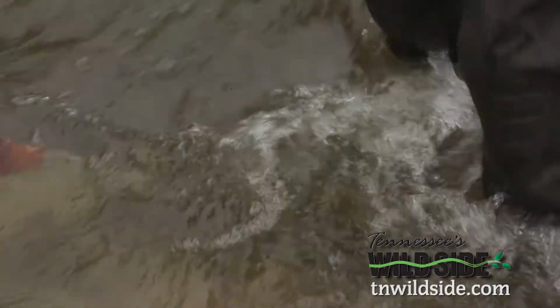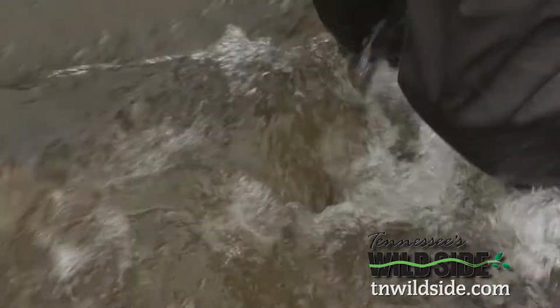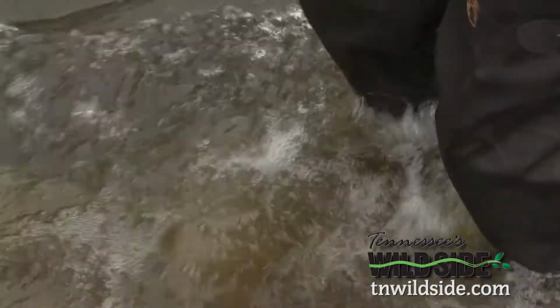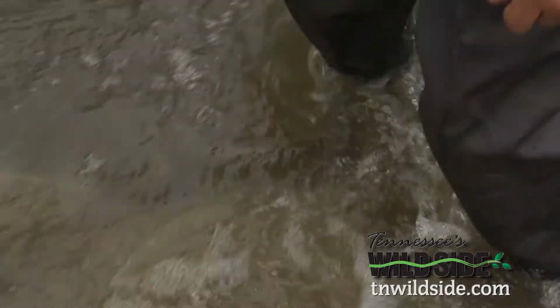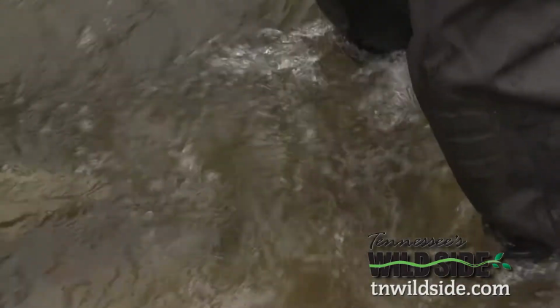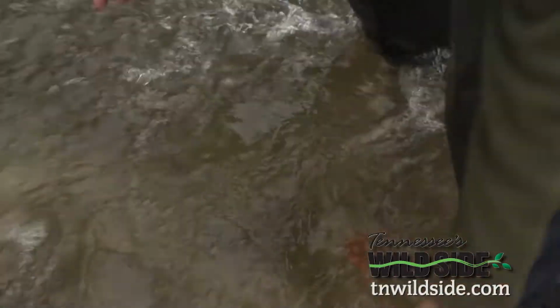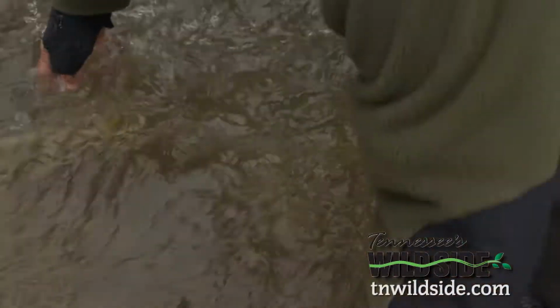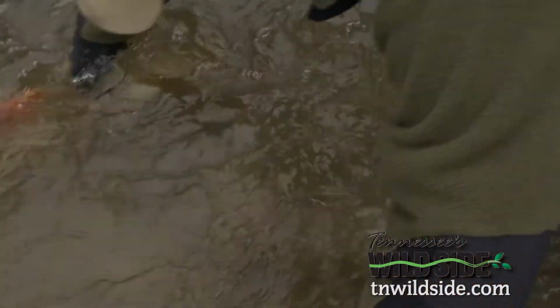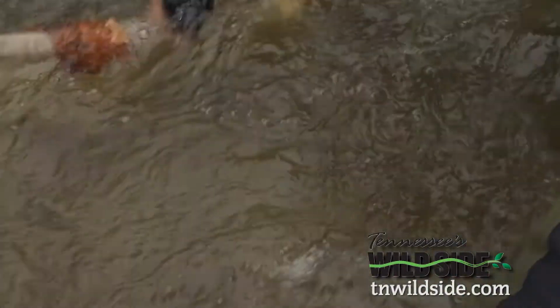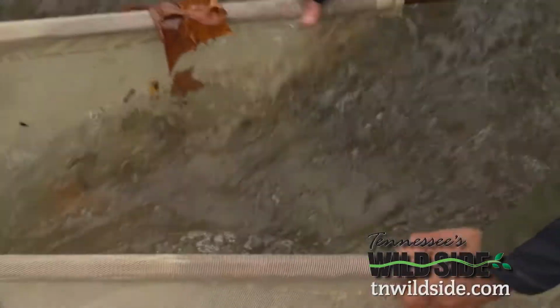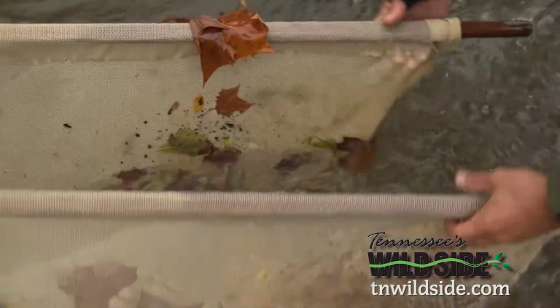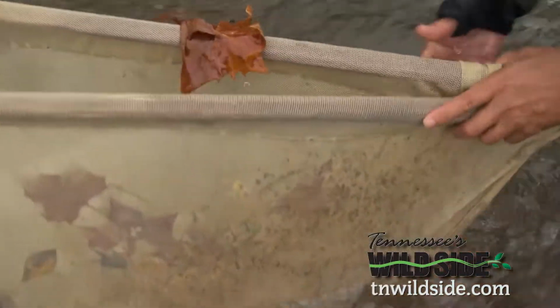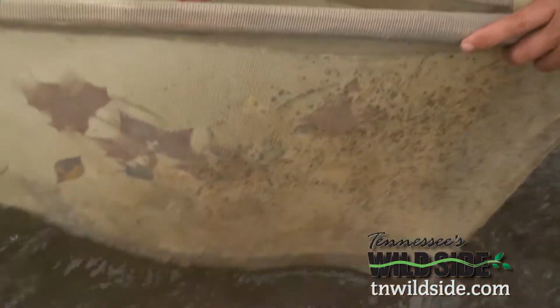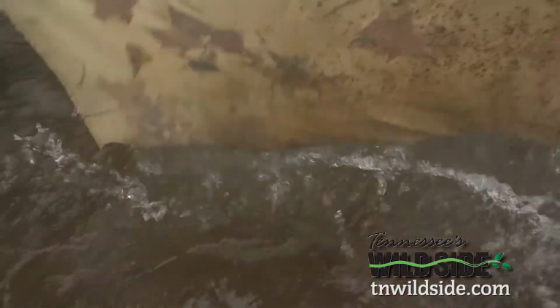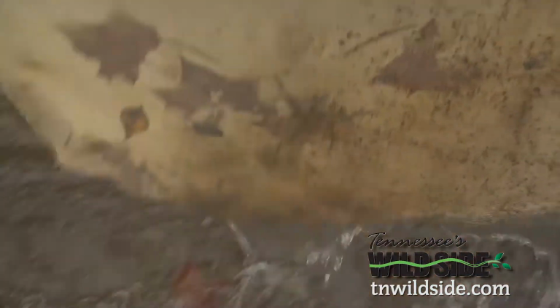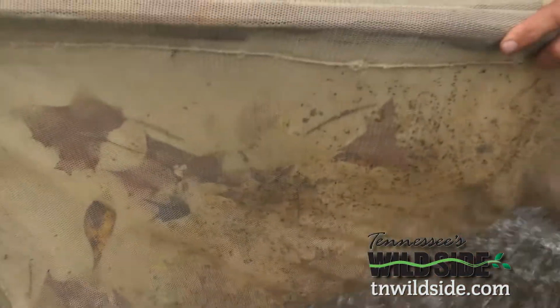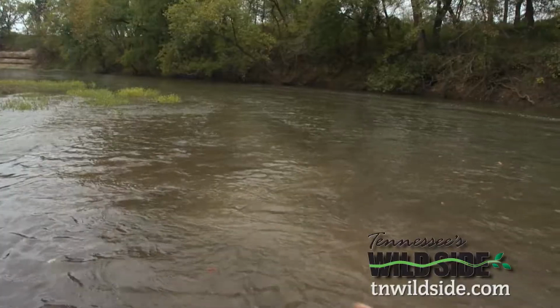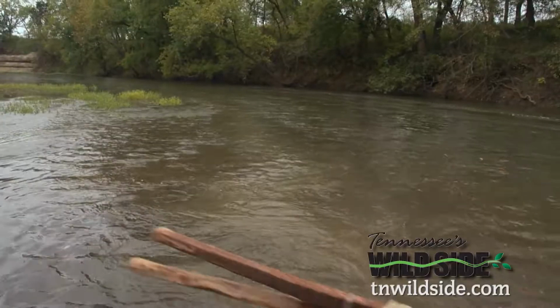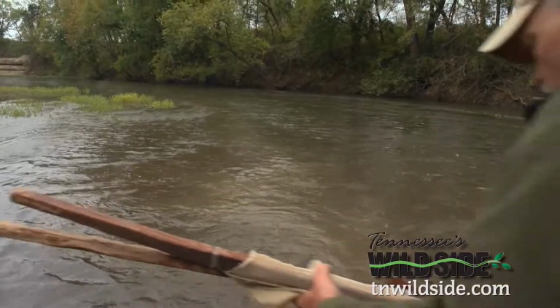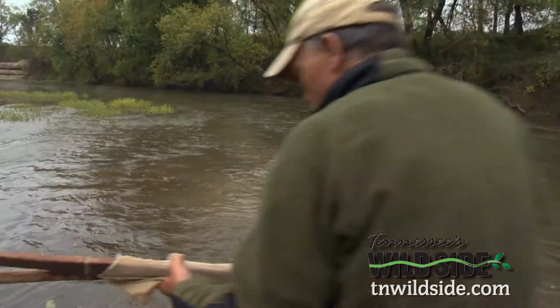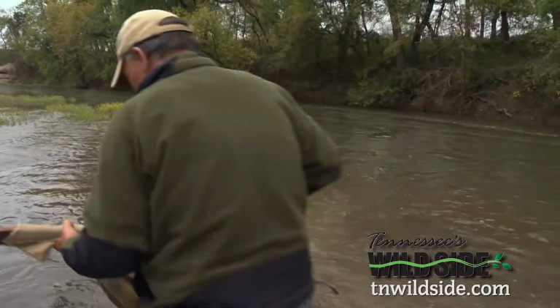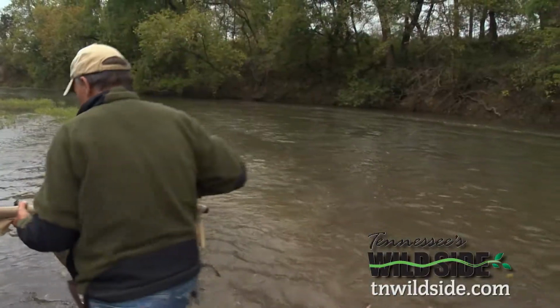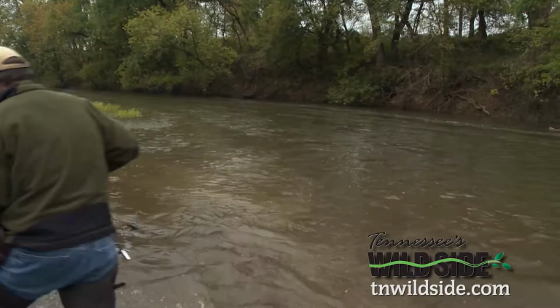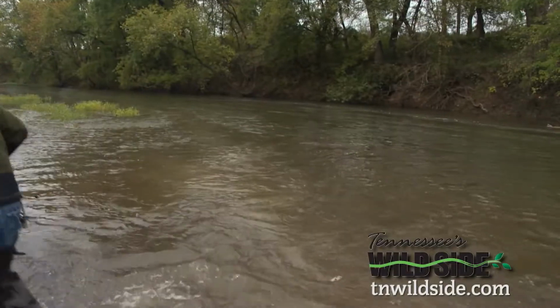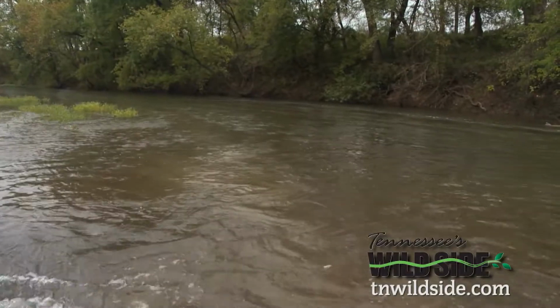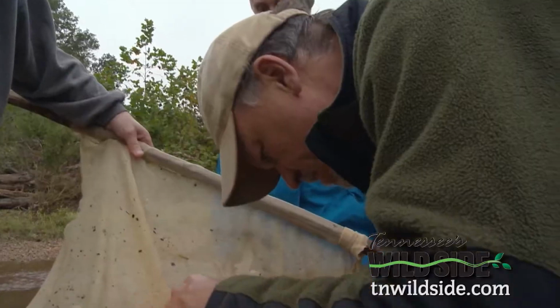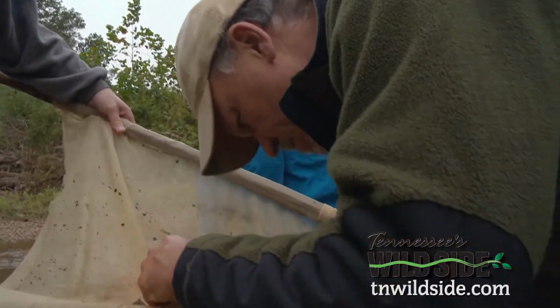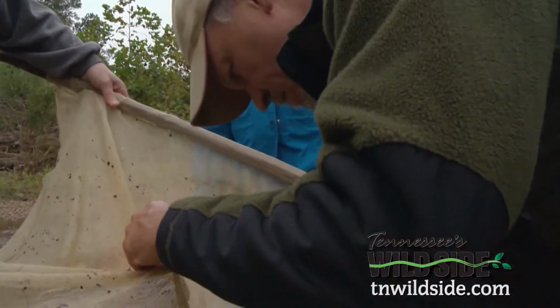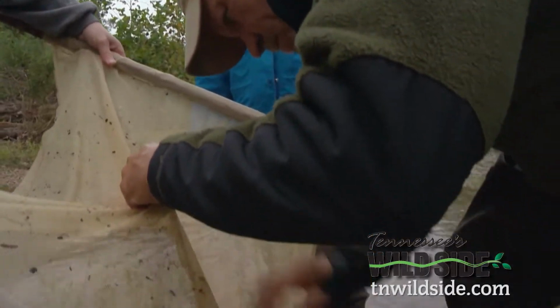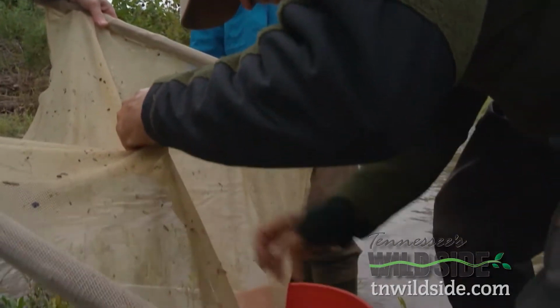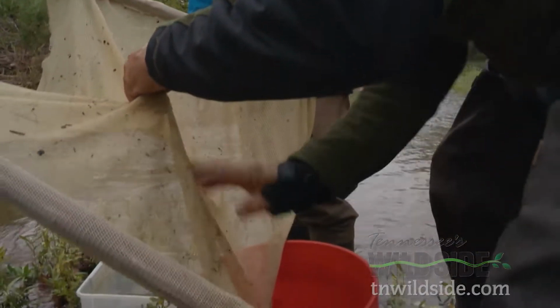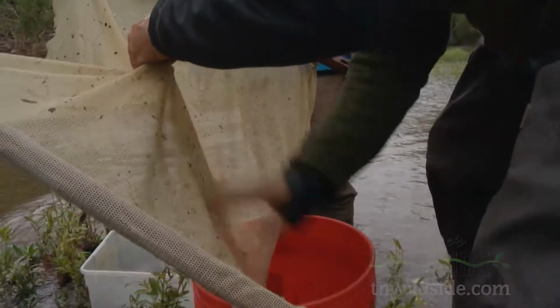The young'uns are fifth graders at Chapel Hill Elementary School. They were supposed to be in the river this morning doing their own benthic boogie, but rainy weather washed that opportunity away. So John is taking the river to the kids.